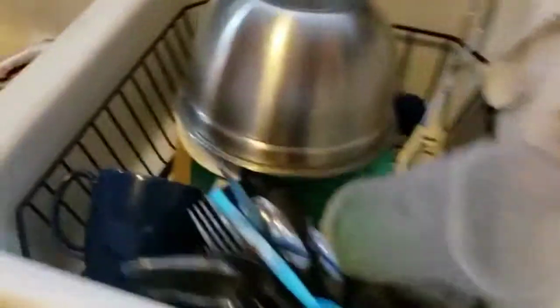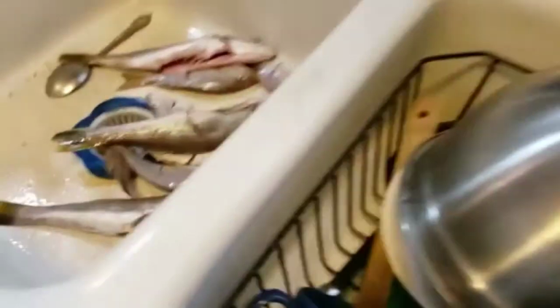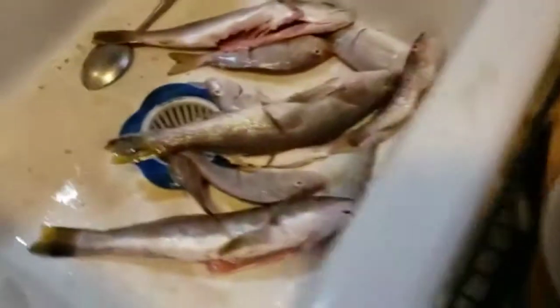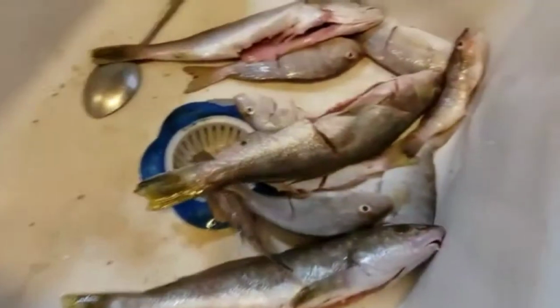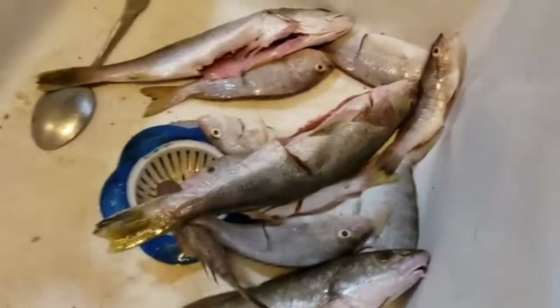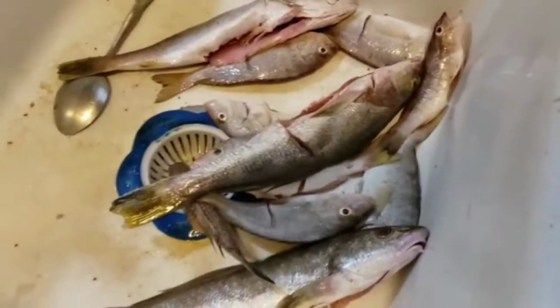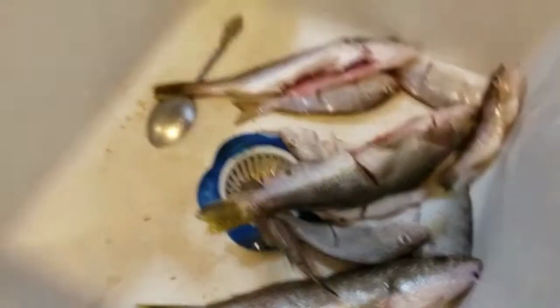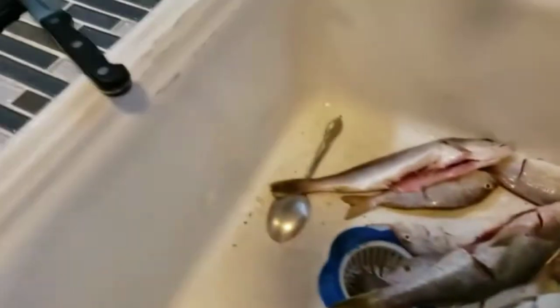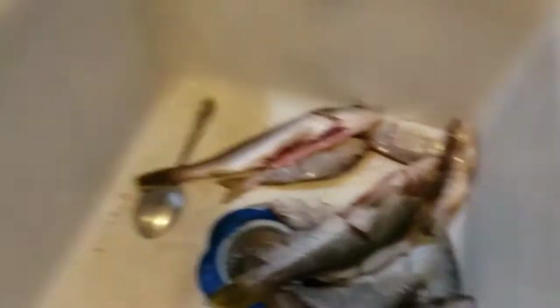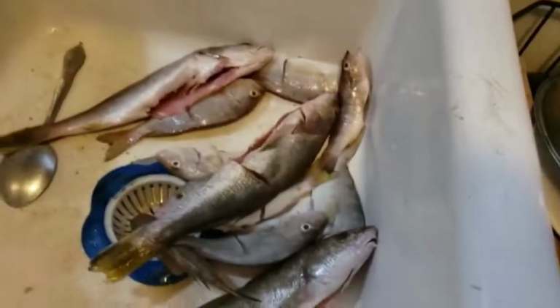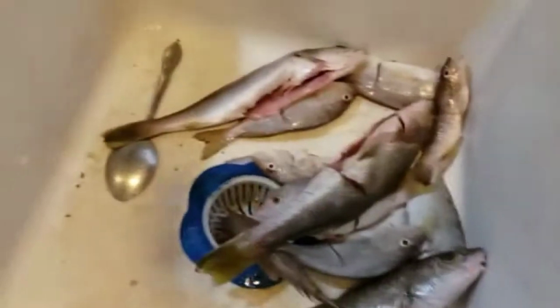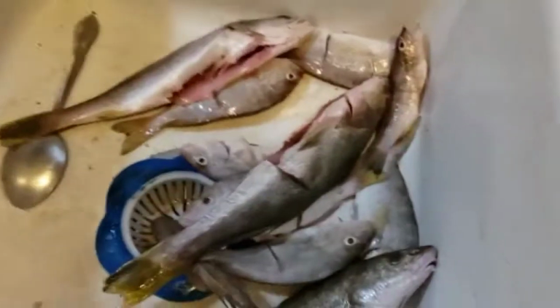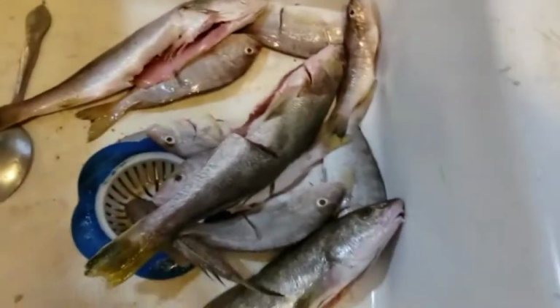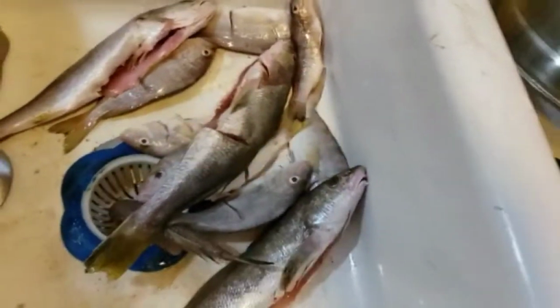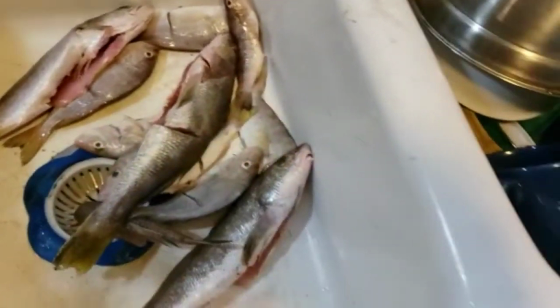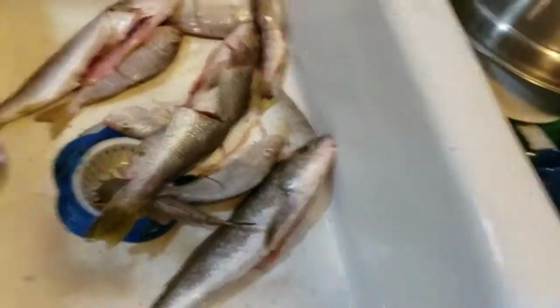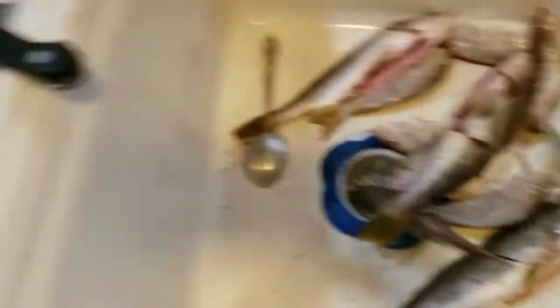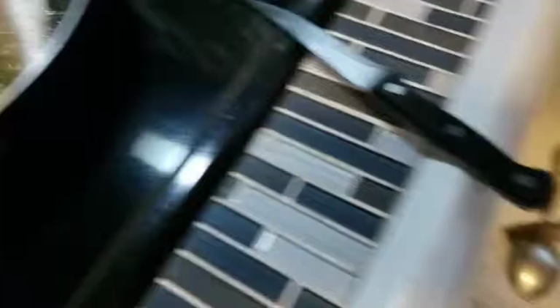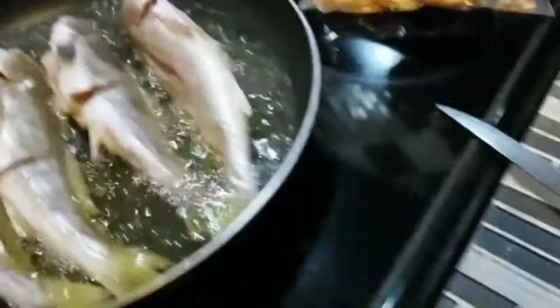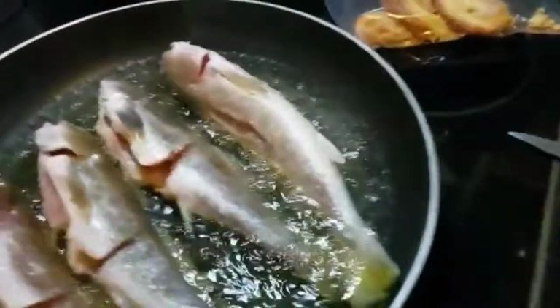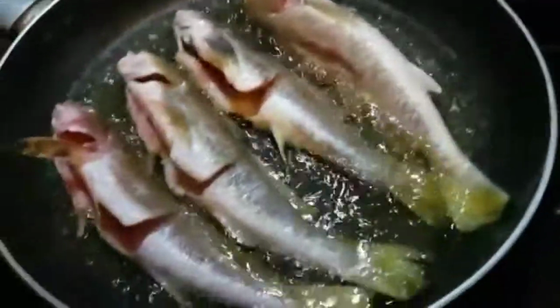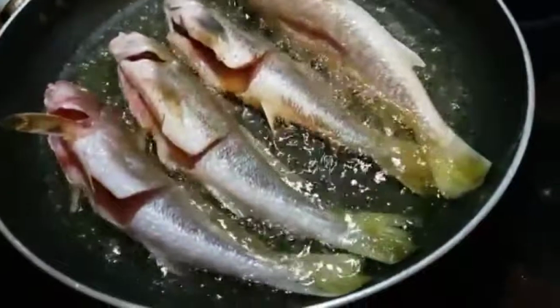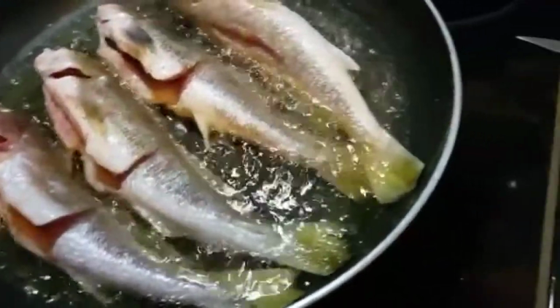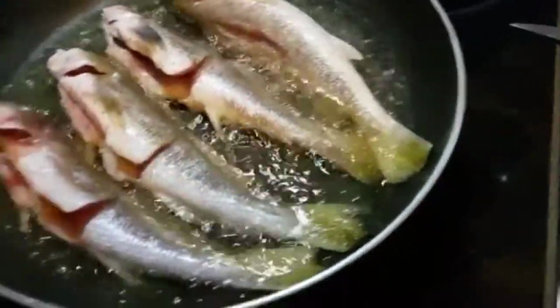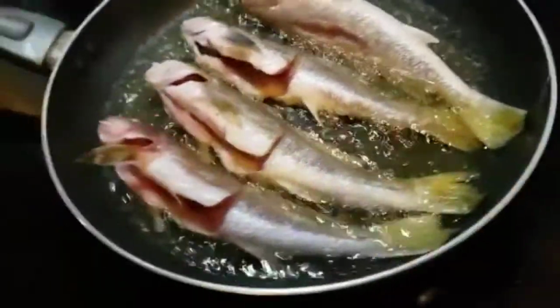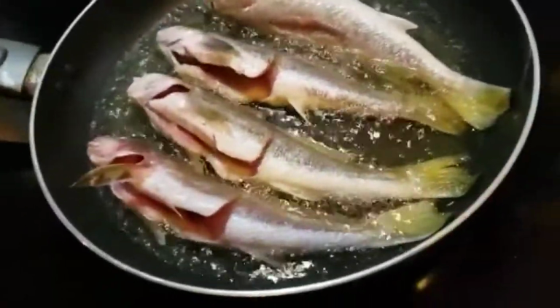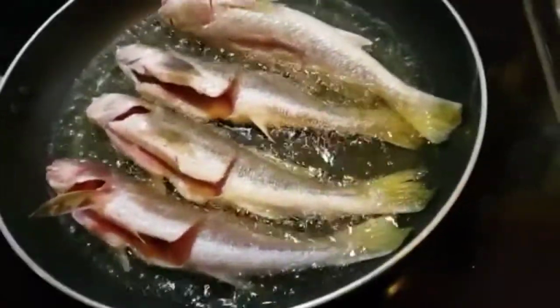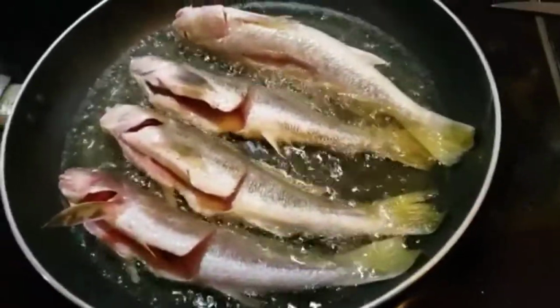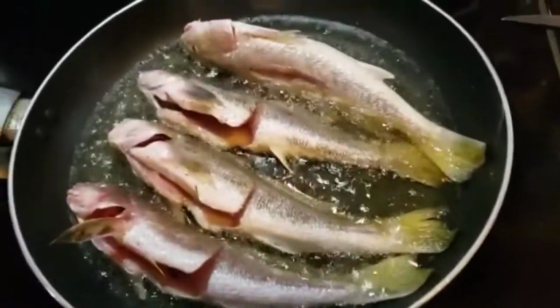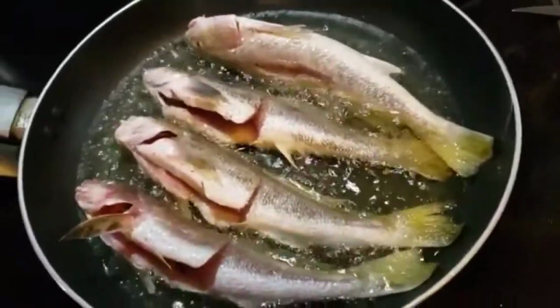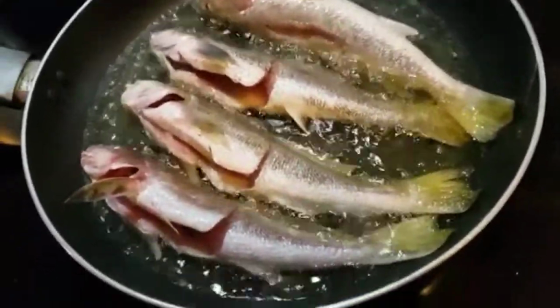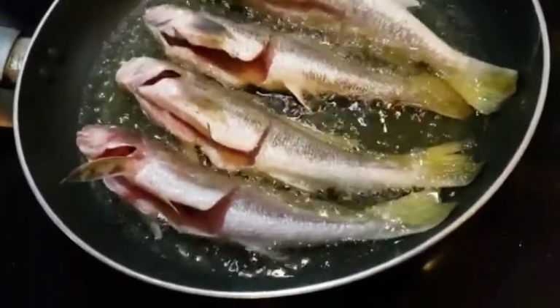And then you just season it here and rub it on both sides. When you're done rubbing it, you put it inside the pan. And it's starting to smell — it'll start smelling really, really good.